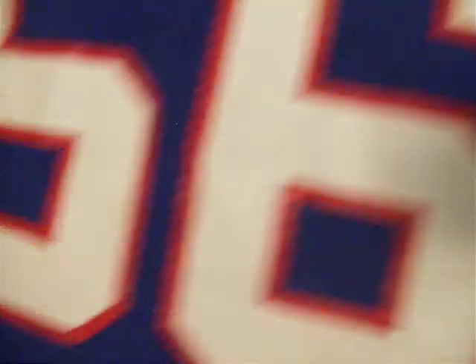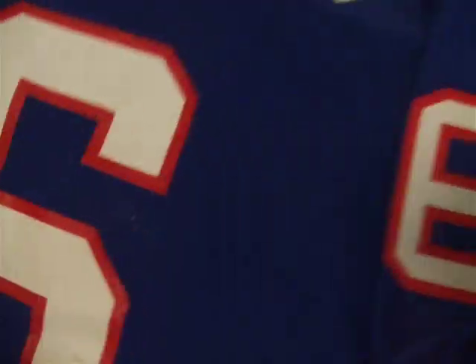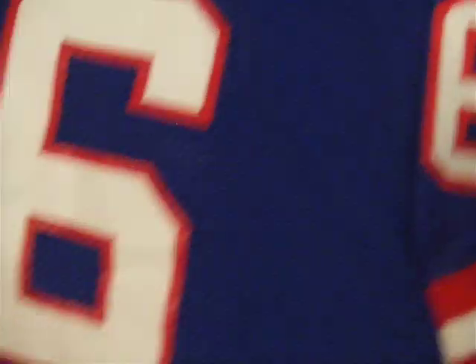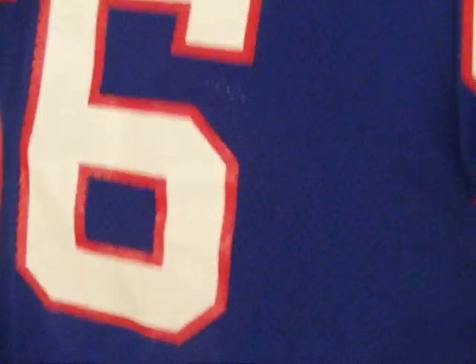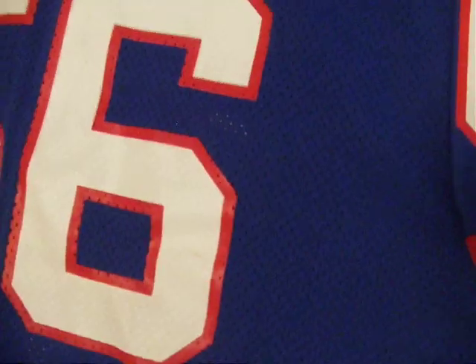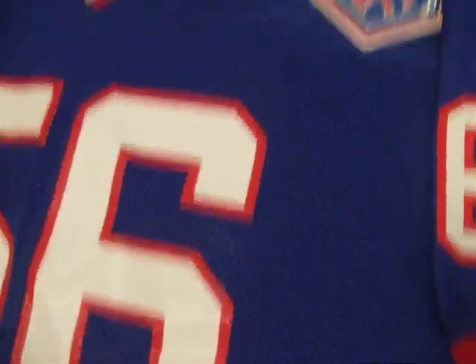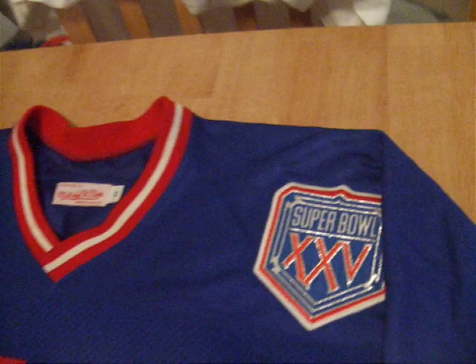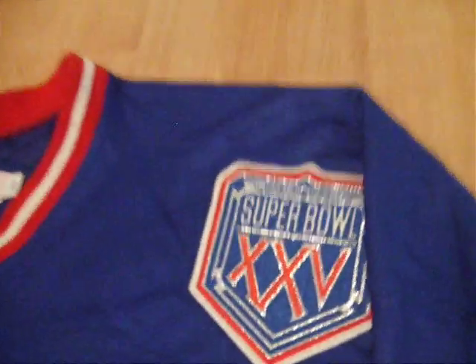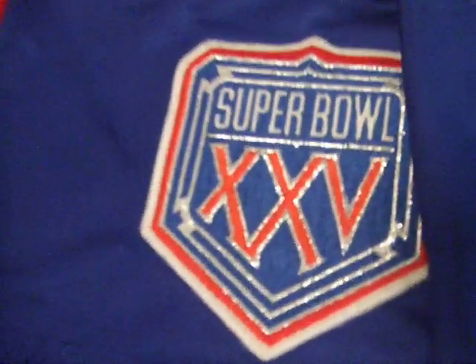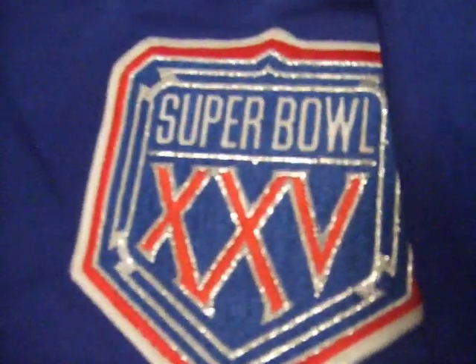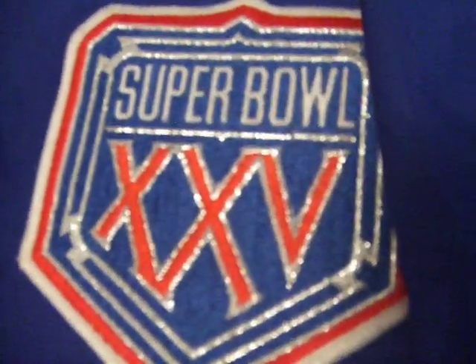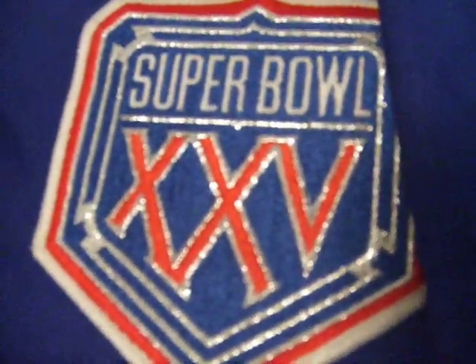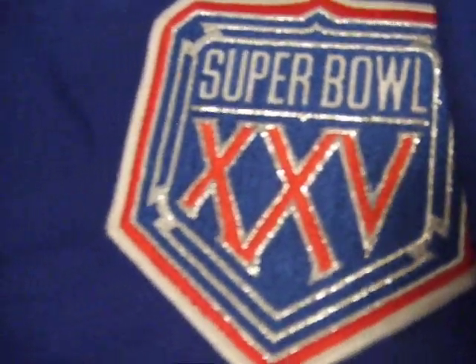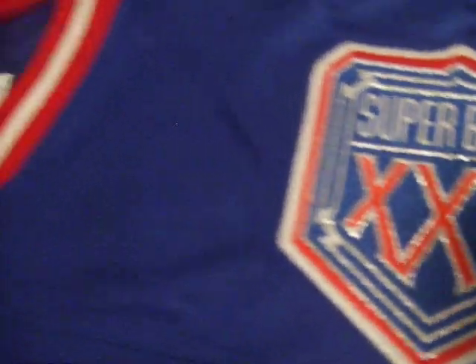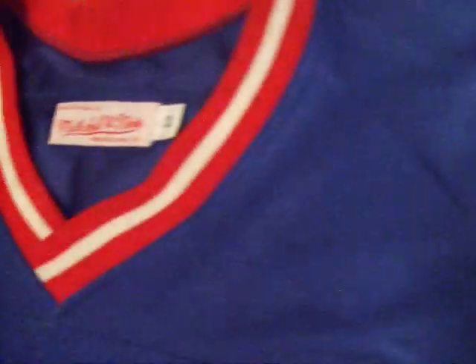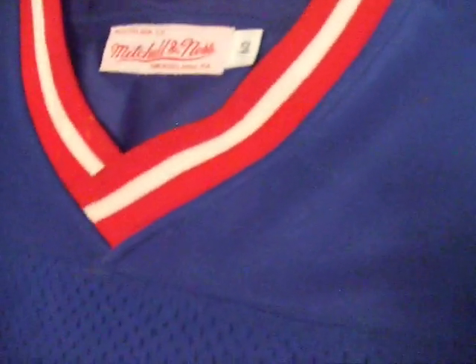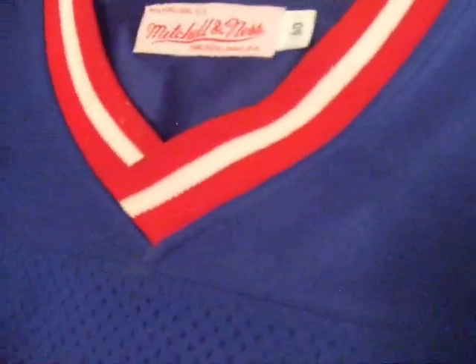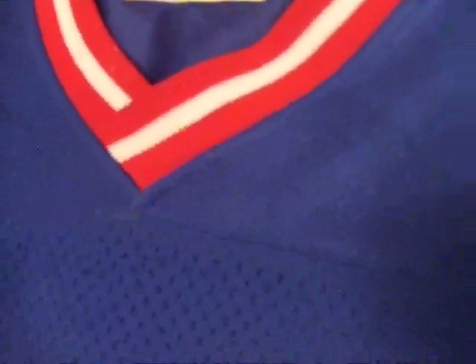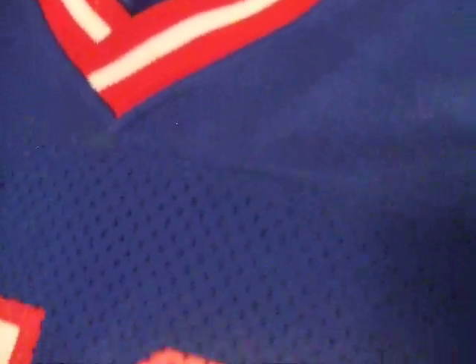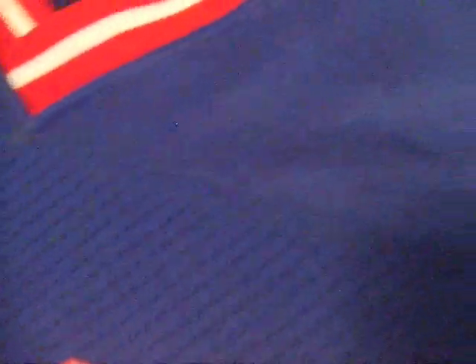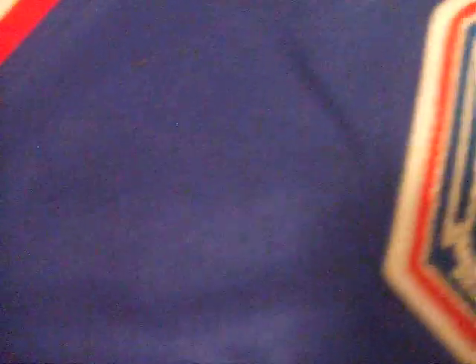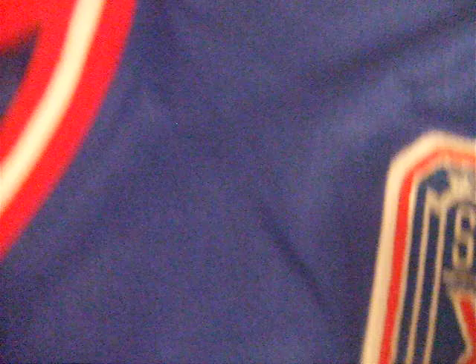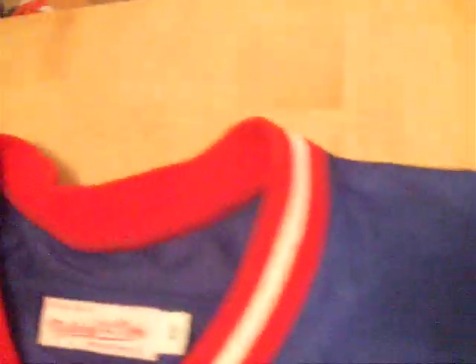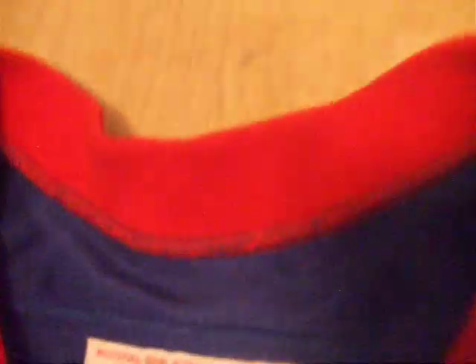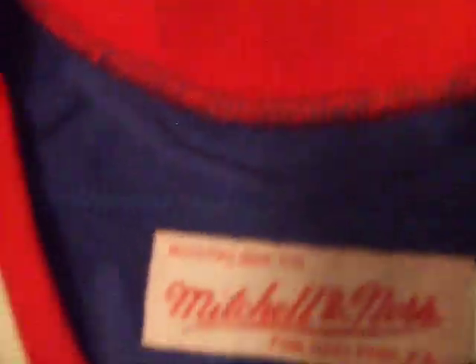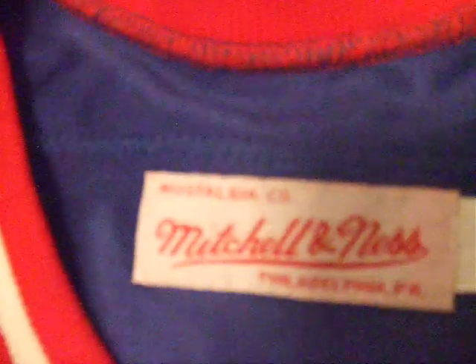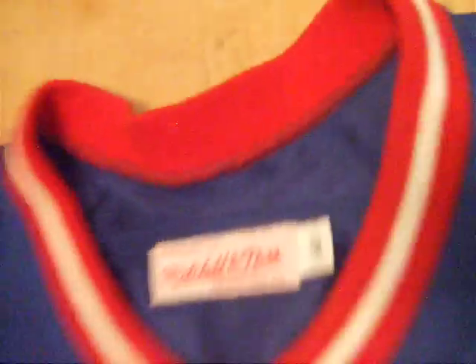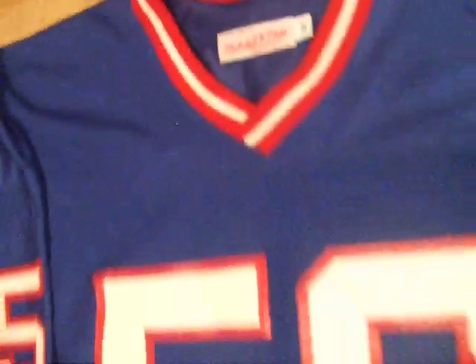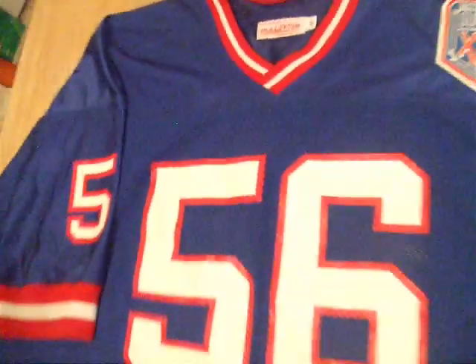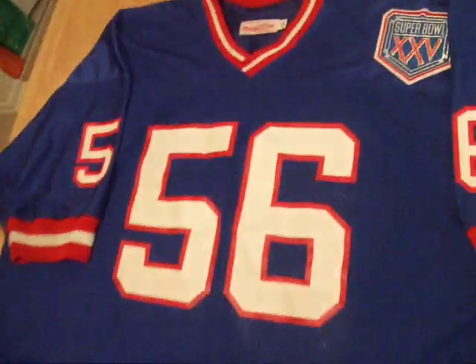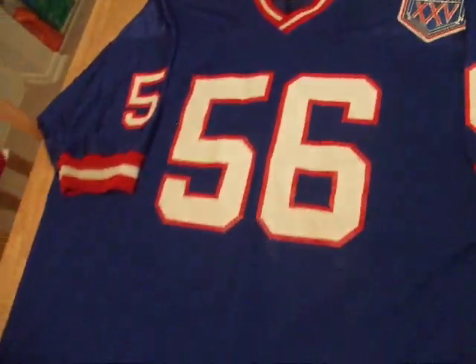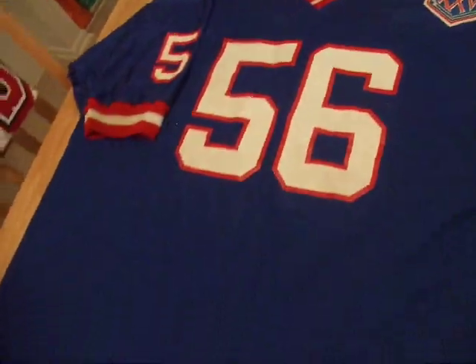Very, very limited wear, and it will come to be in your possession free of any stains and any type of shortcomings whatsoever.